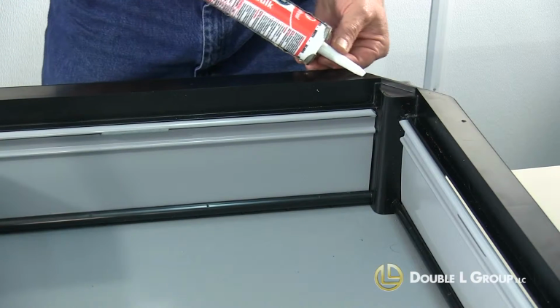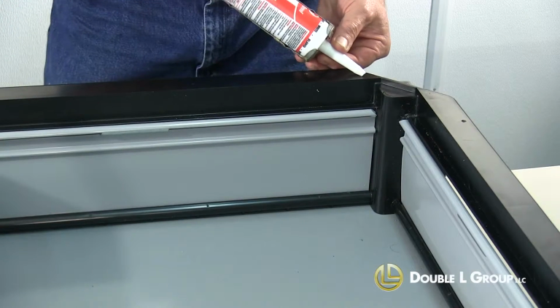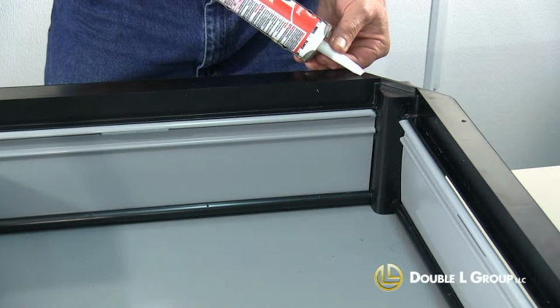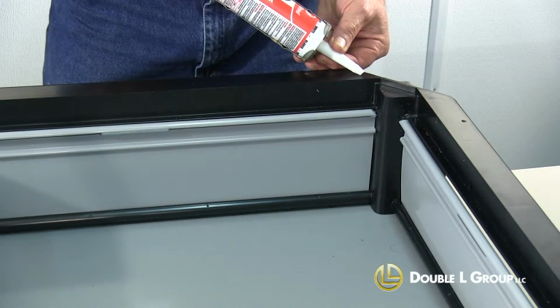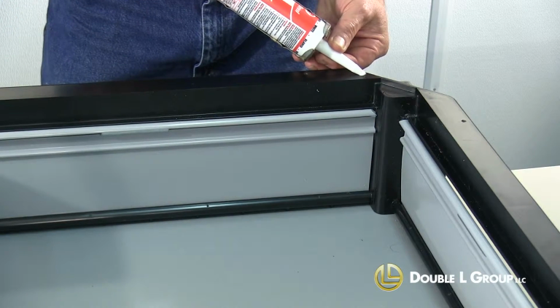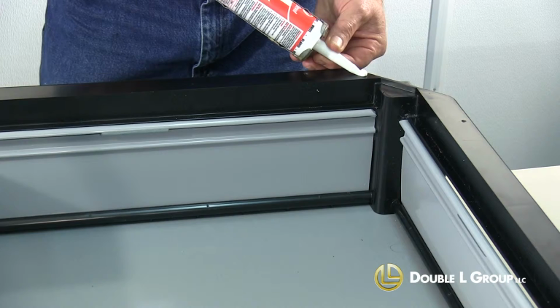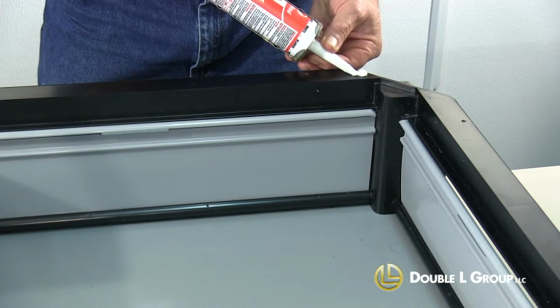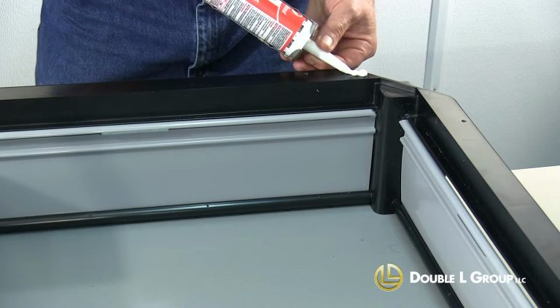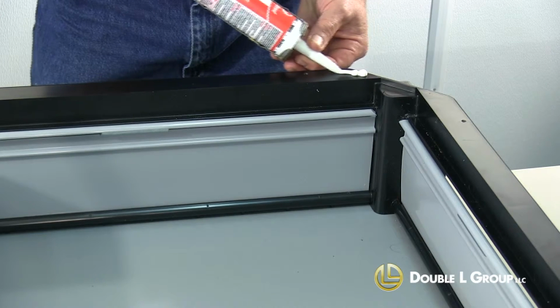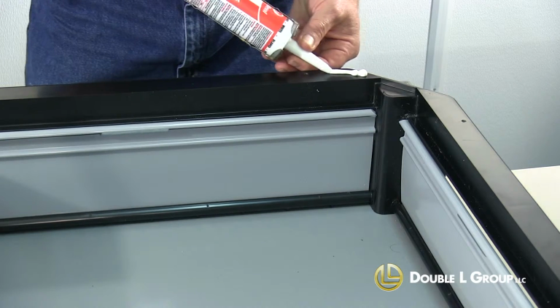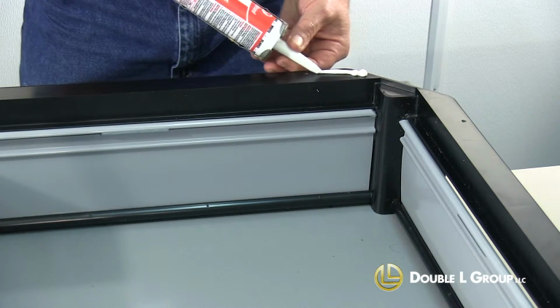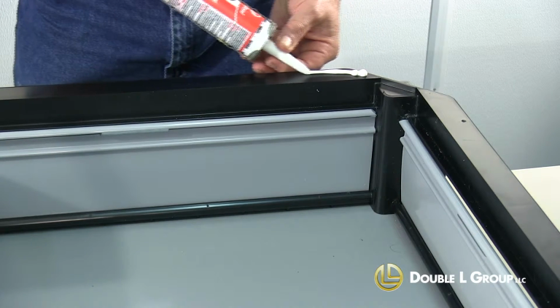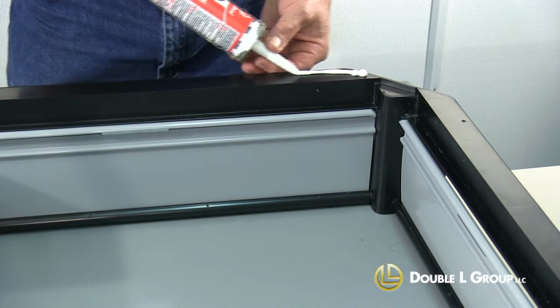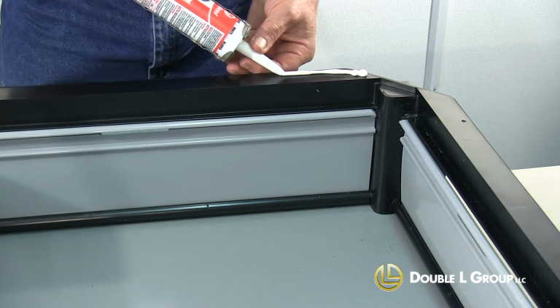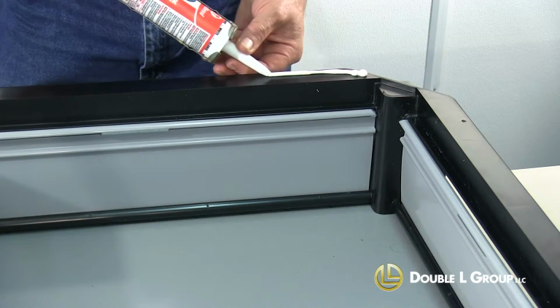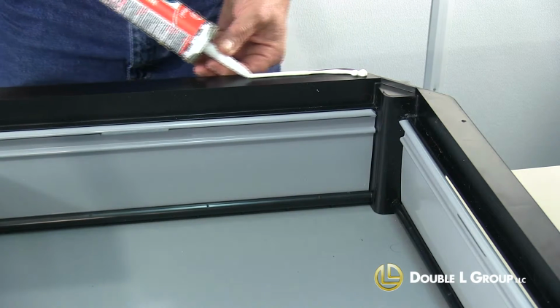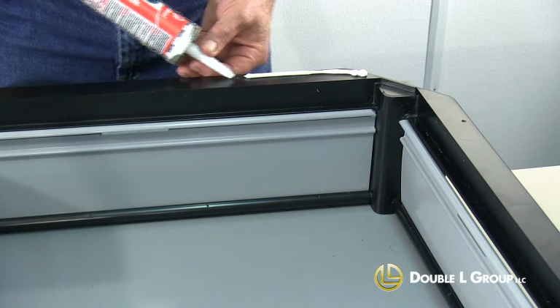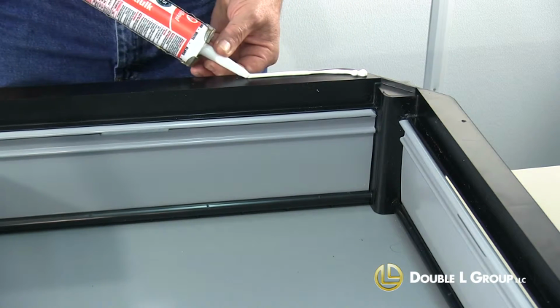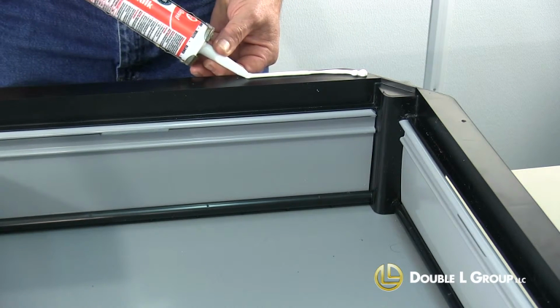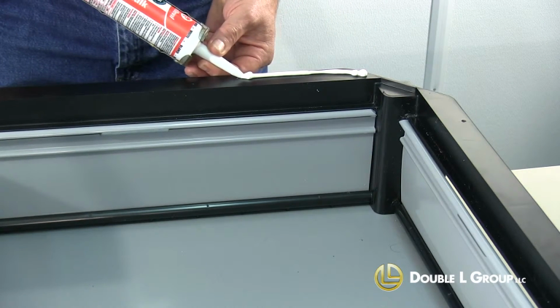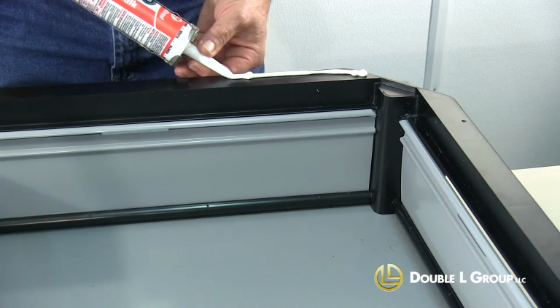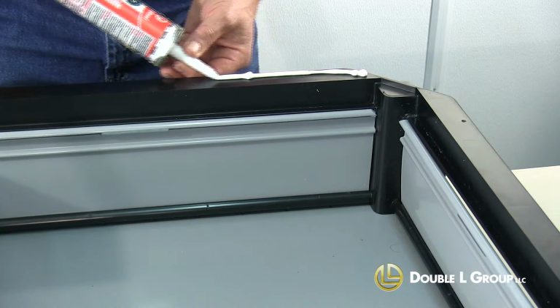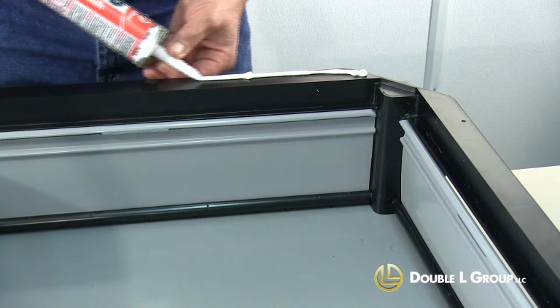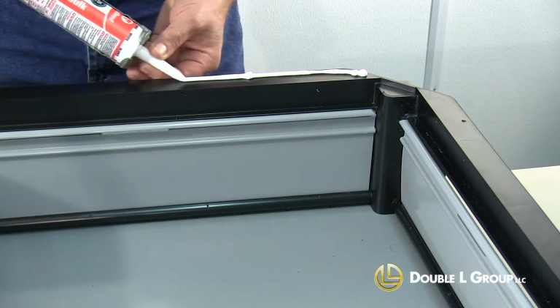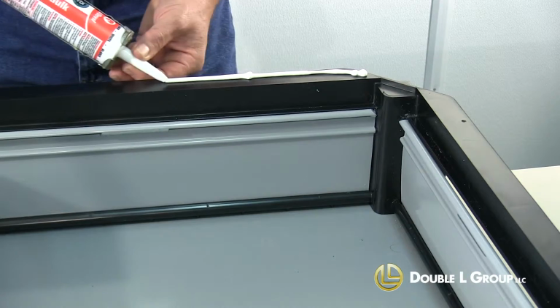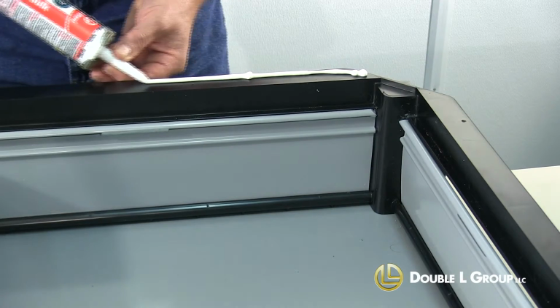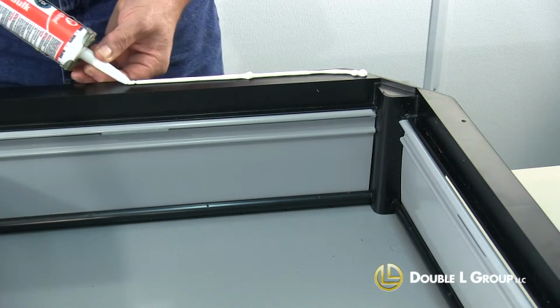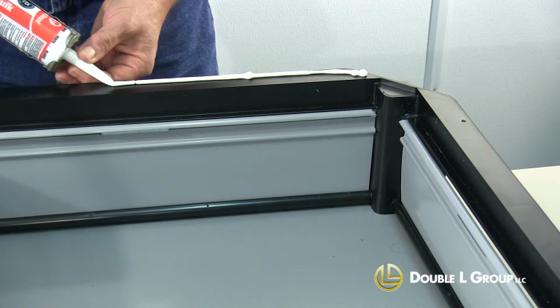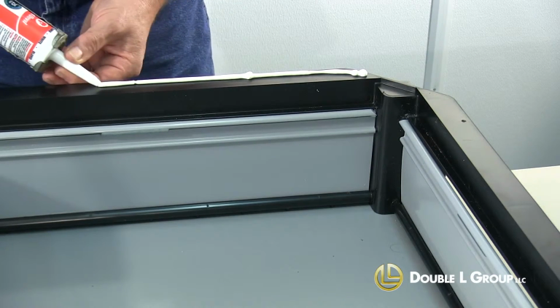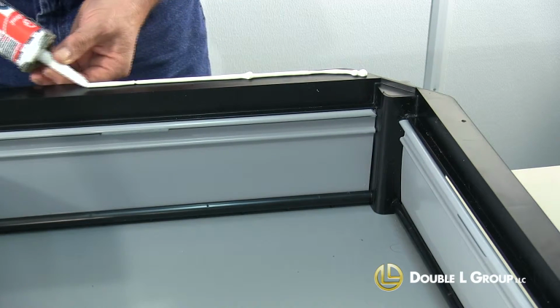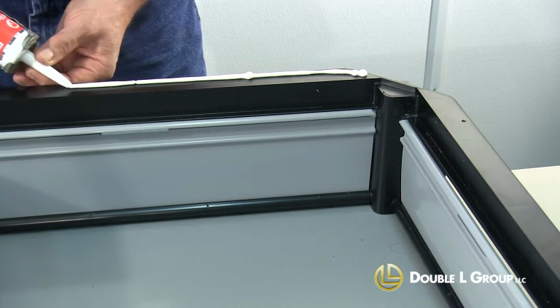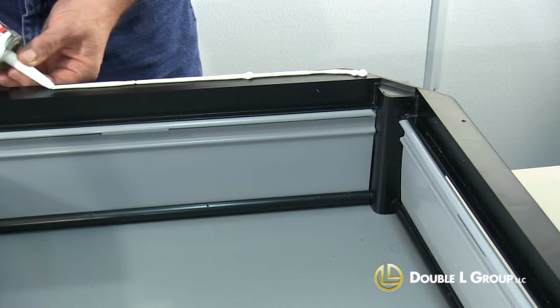Now, before we go ahead and install the inlet in the ceiling, you do want to caulk around the perimeter of the top of this, just to seal it up so we get a good seal when we mount it to the ceiling.